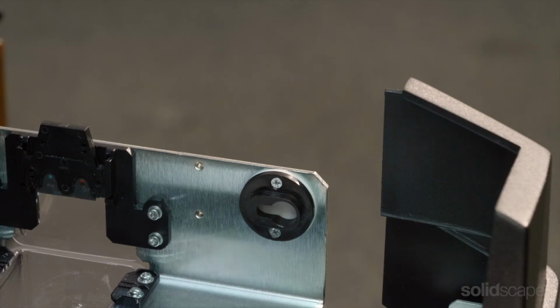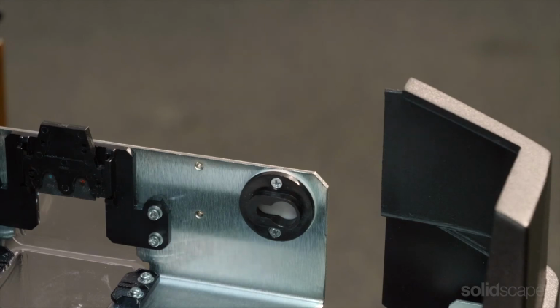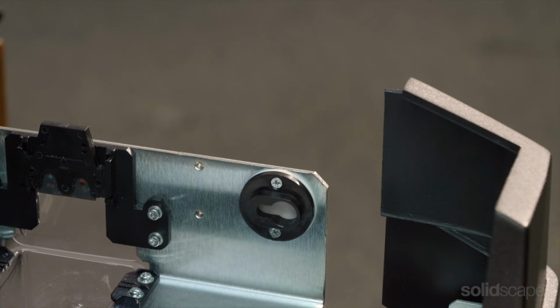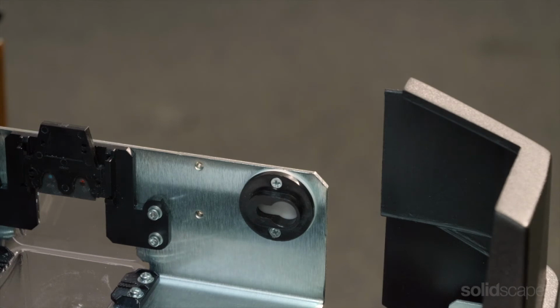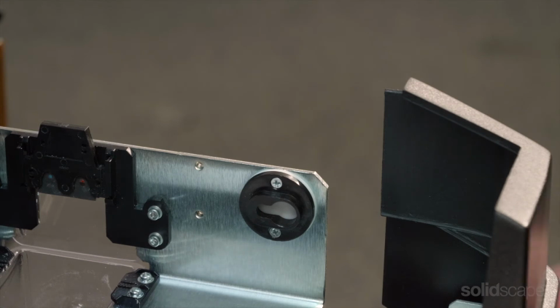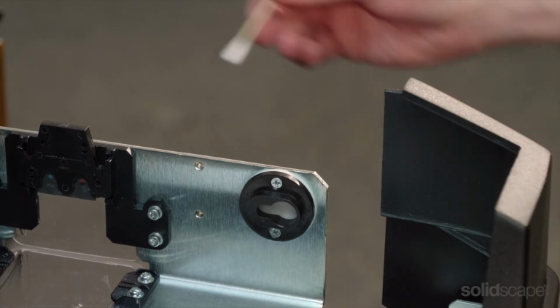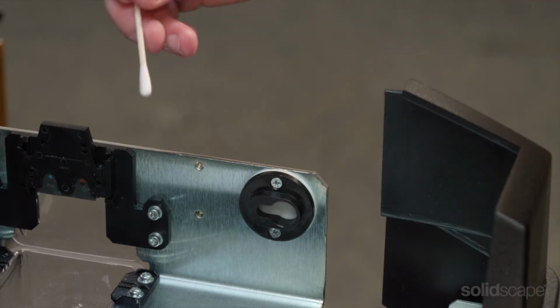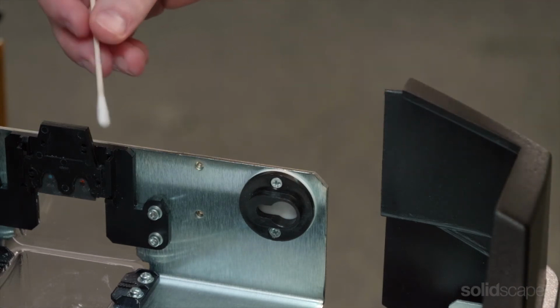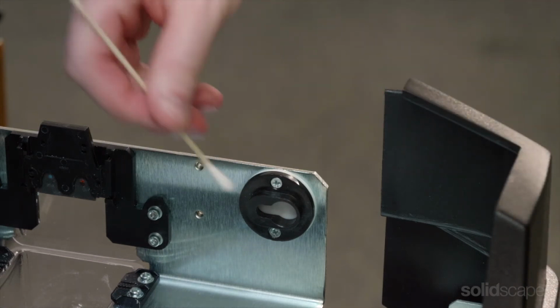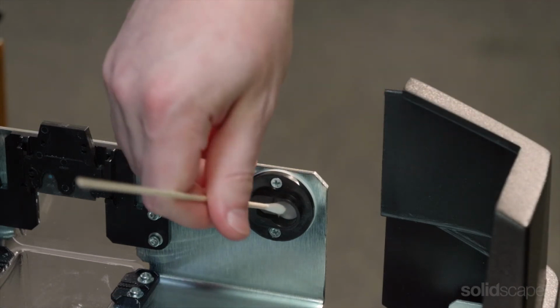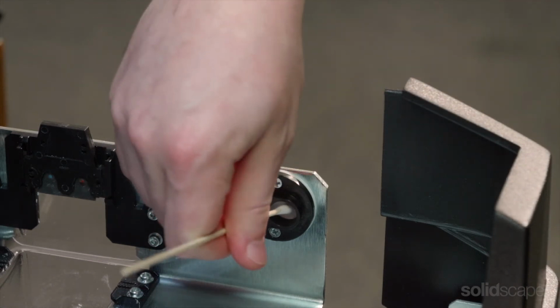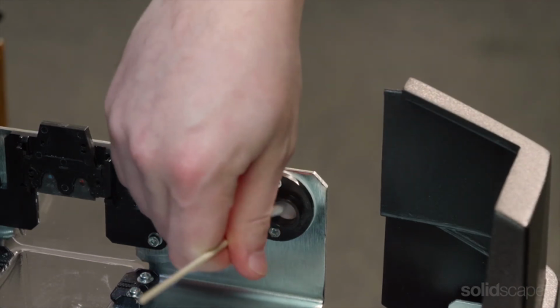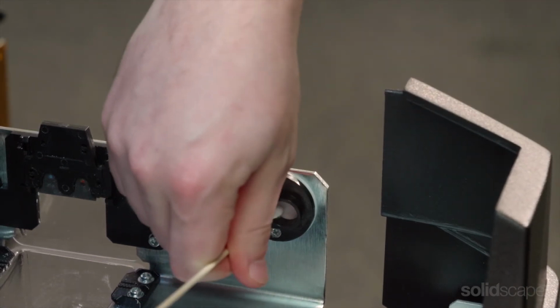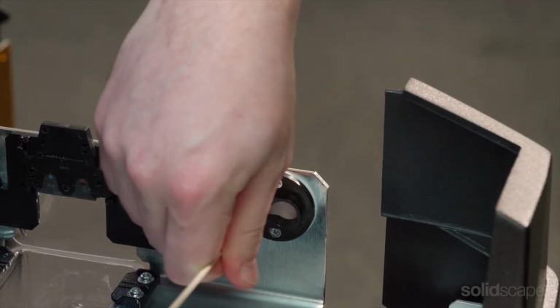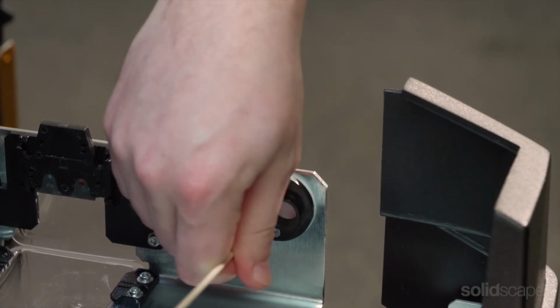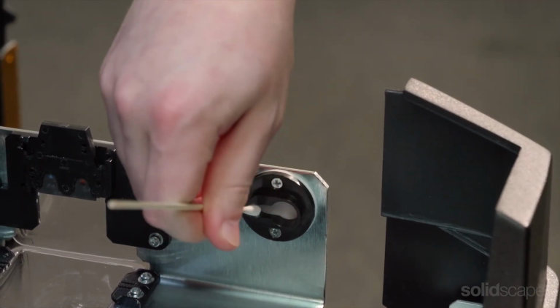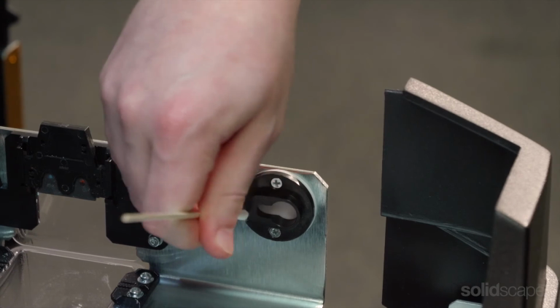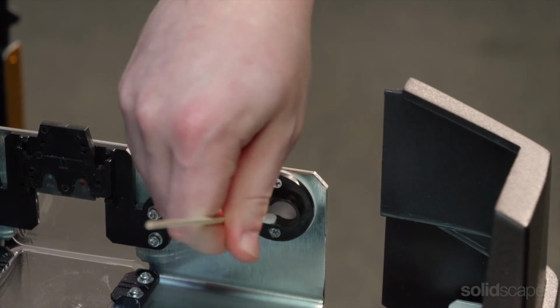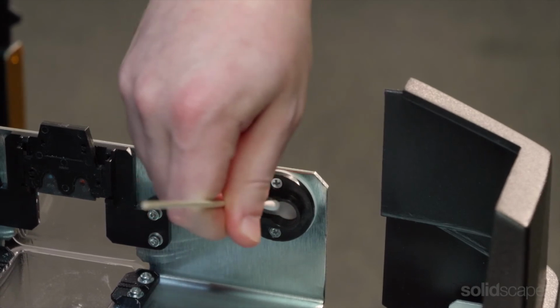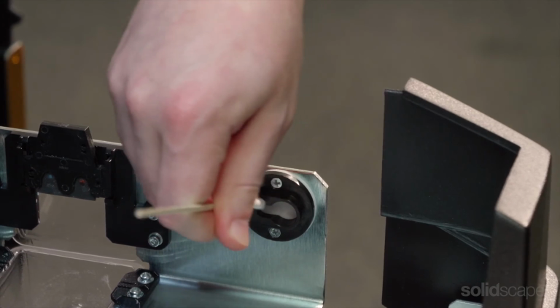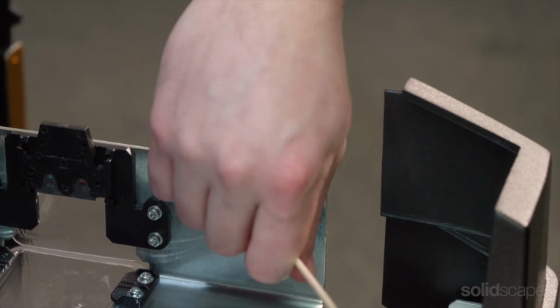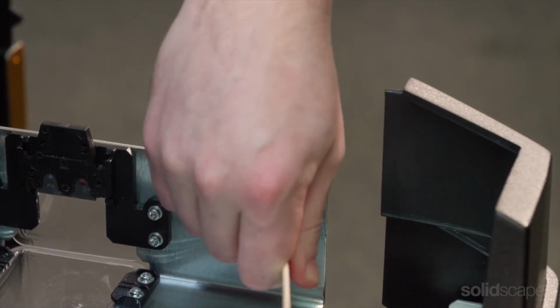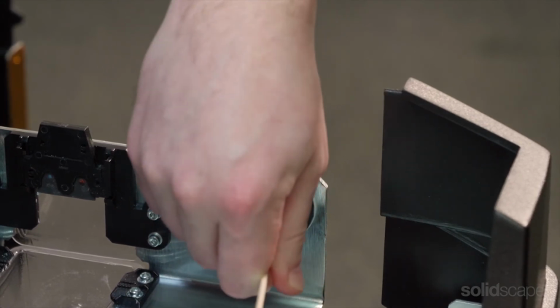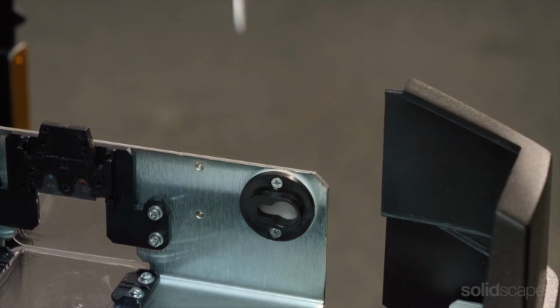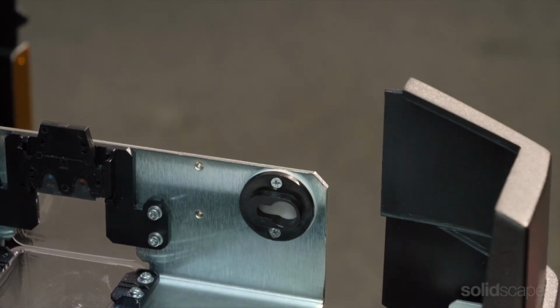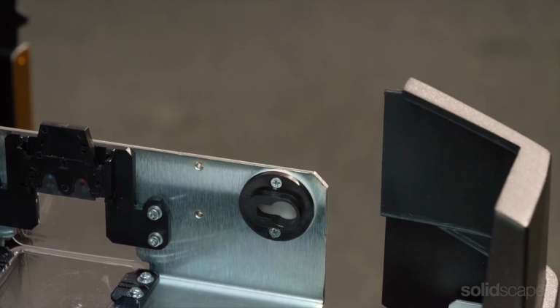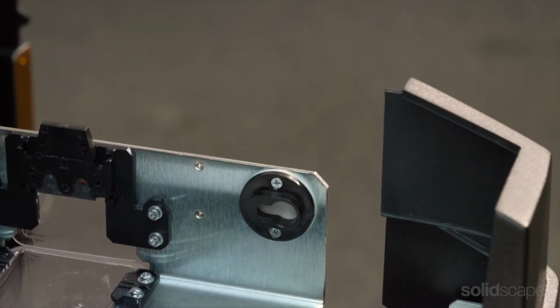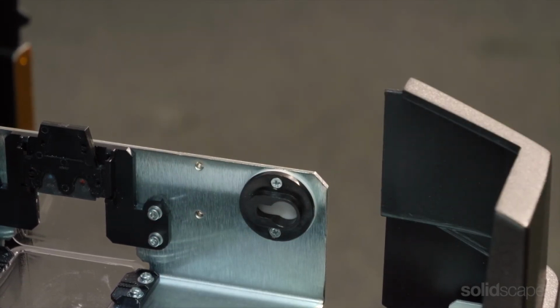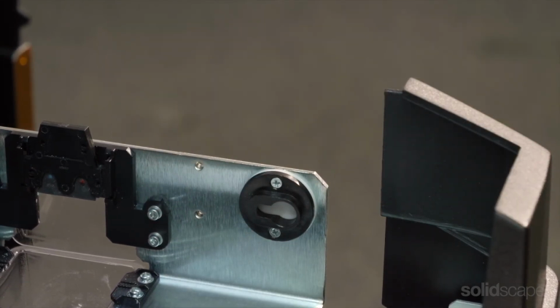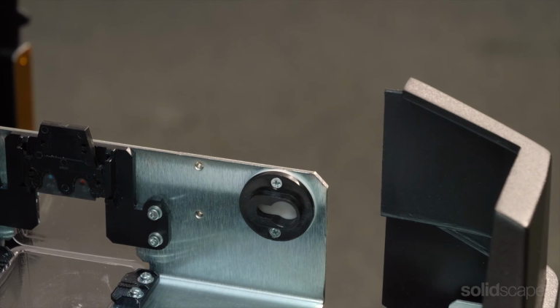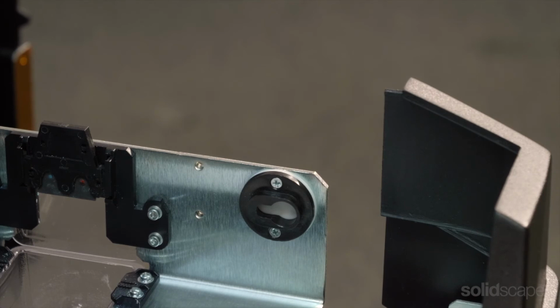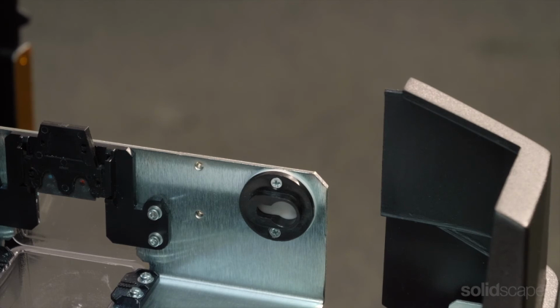Lastly, you want to make sure your decapper is clean and free of debris. You can use a cotton swab to gently wipe the inside of the keyhole. Don't use anything sharp as you might cause damage to the white Teflon disk inside.